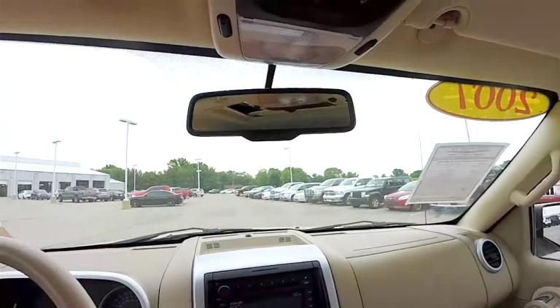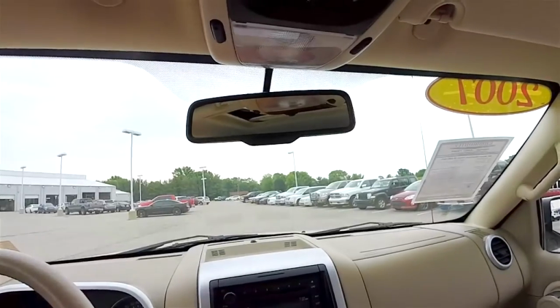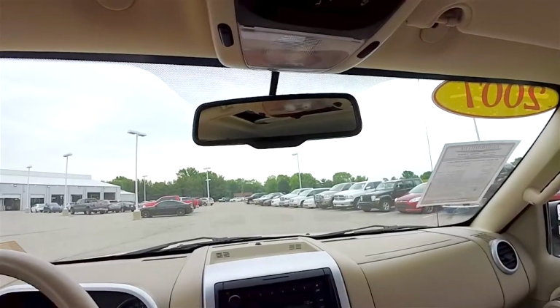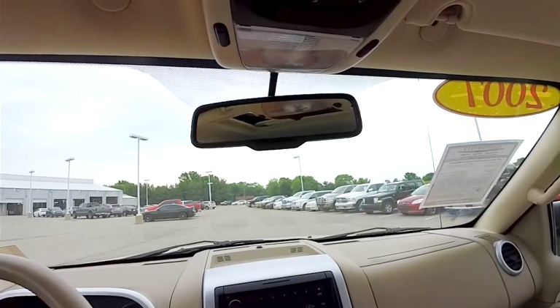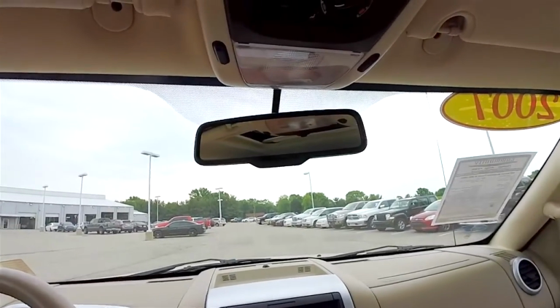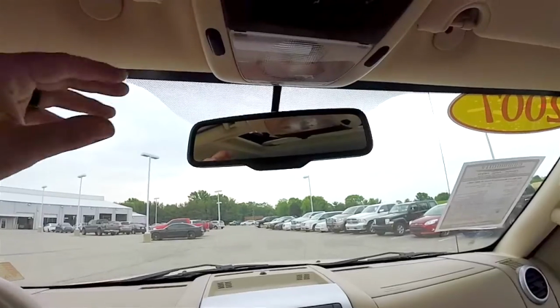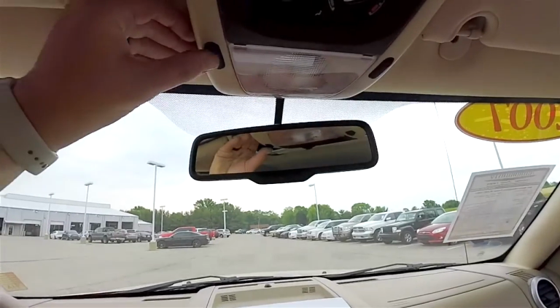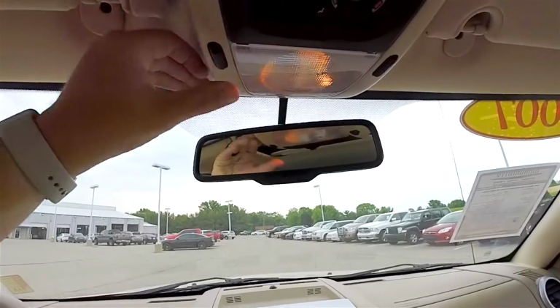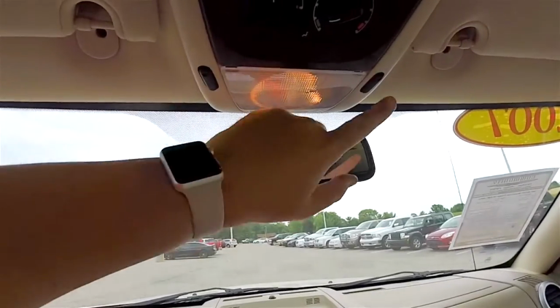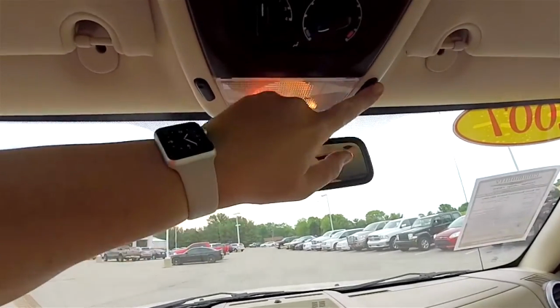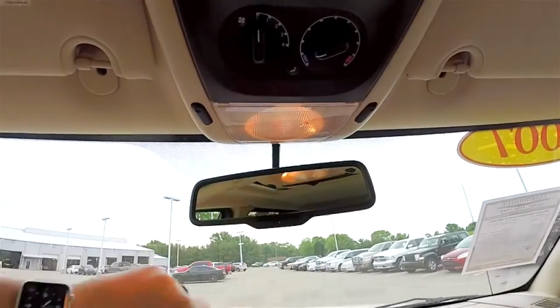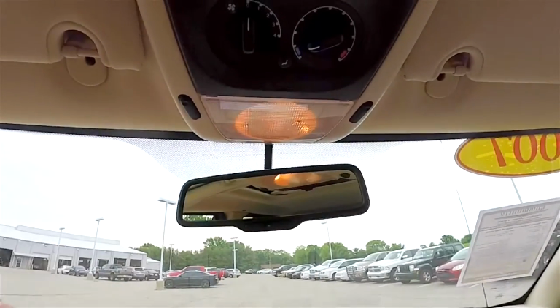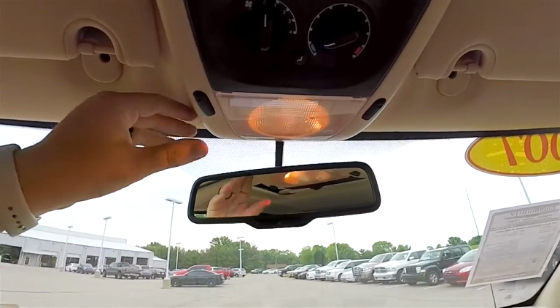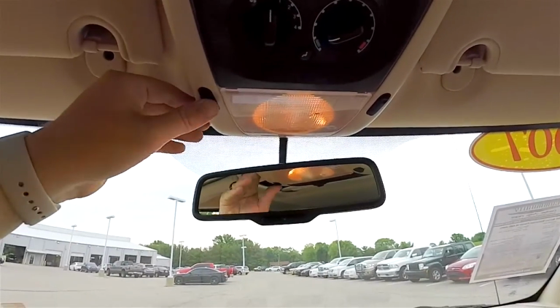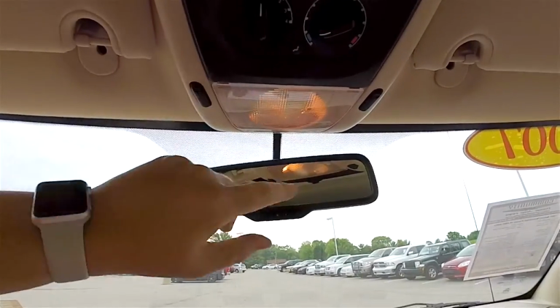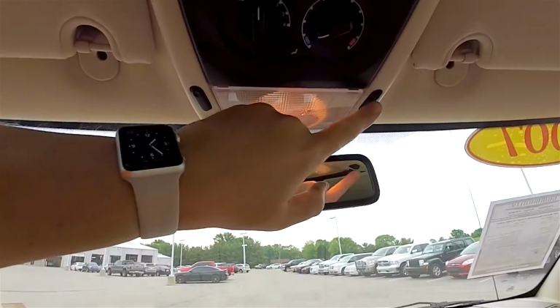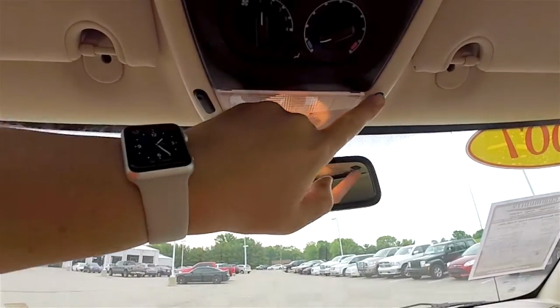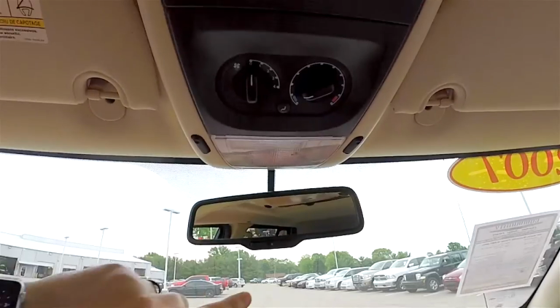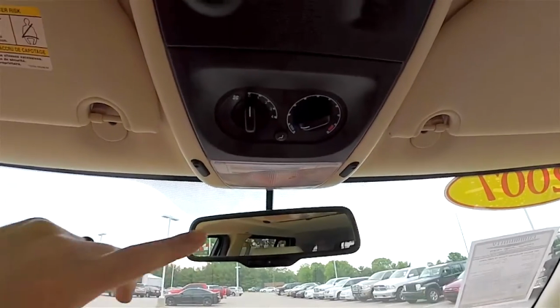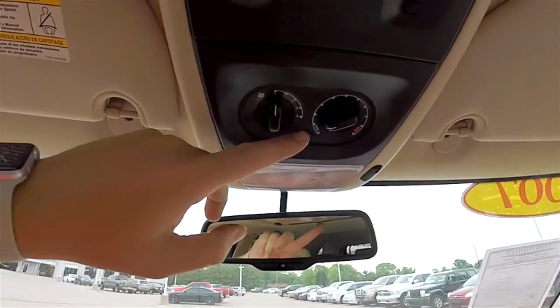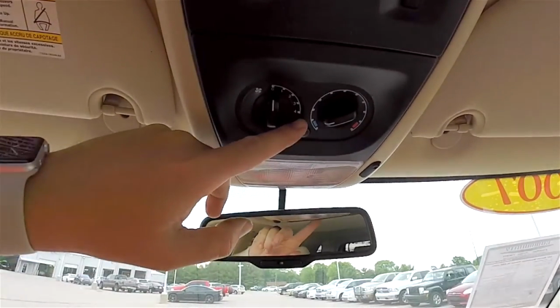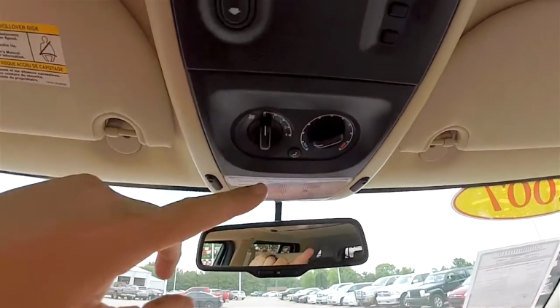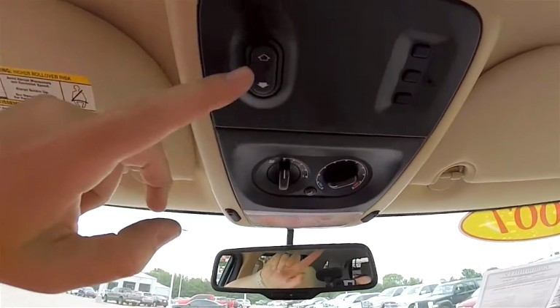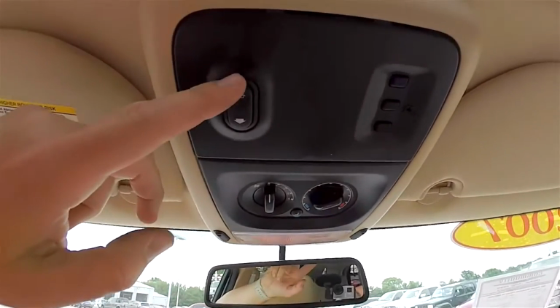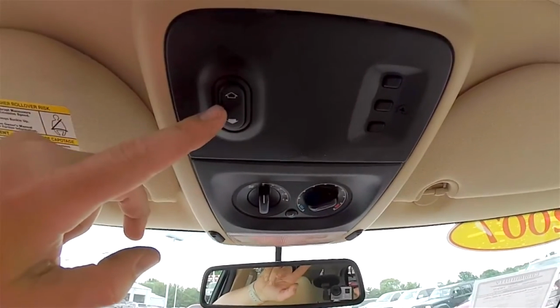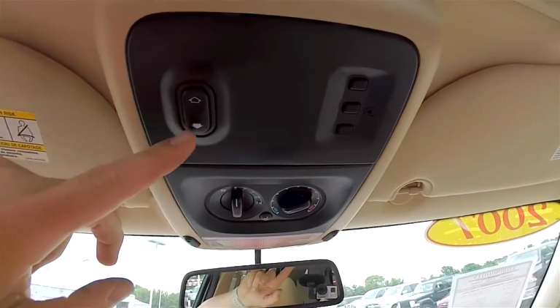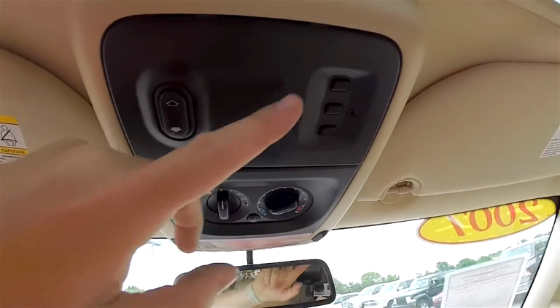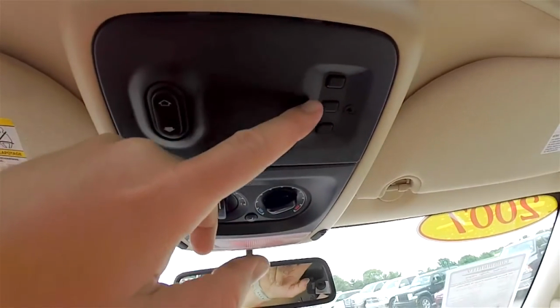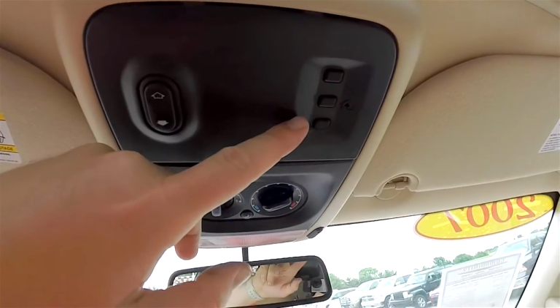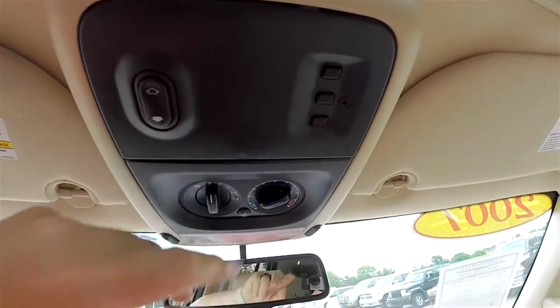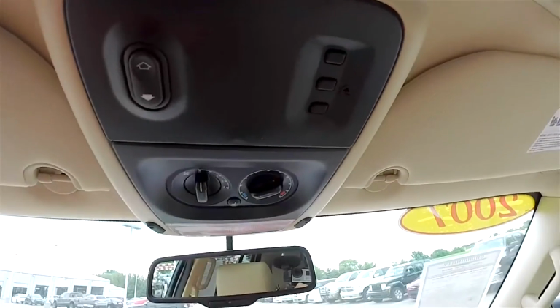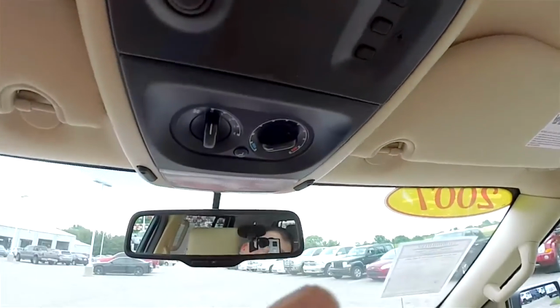Looking overhead: automatic dimming rear view mirror, map lights, auxiliary climate control, power sunroof control, and a three-channel HomeLink garage door opener.